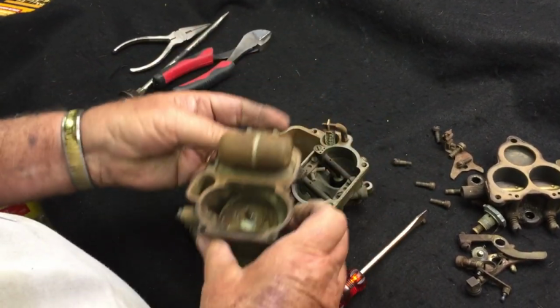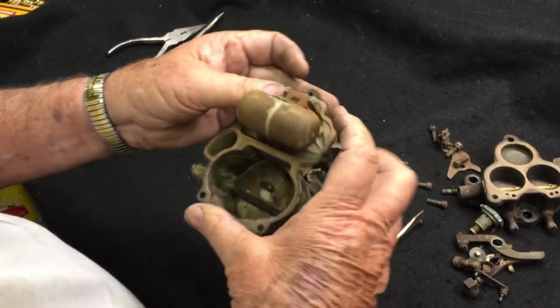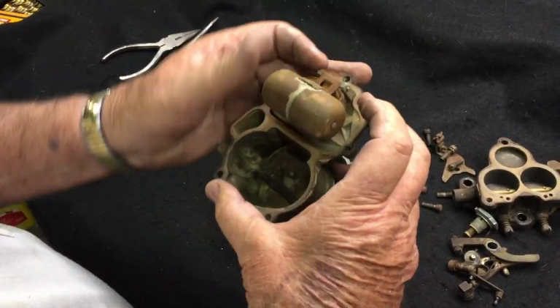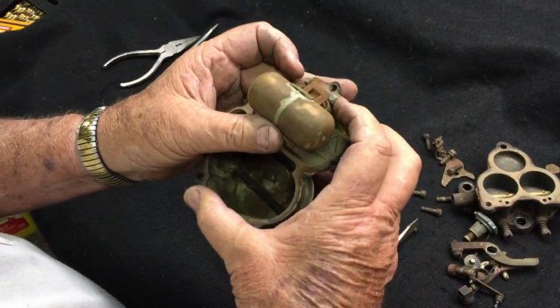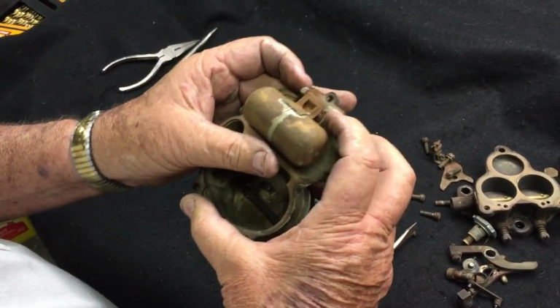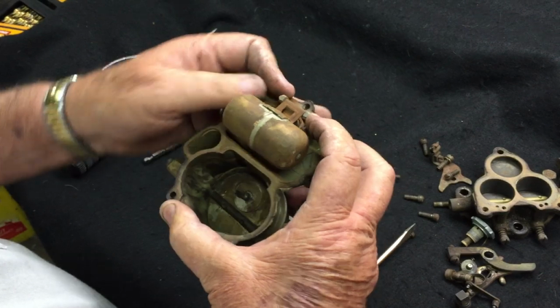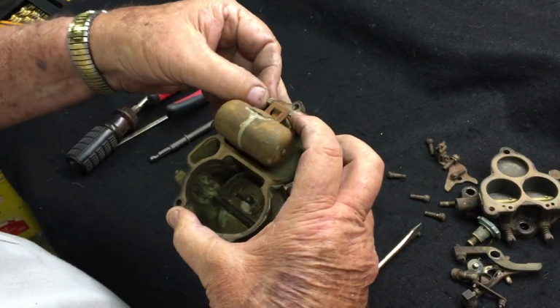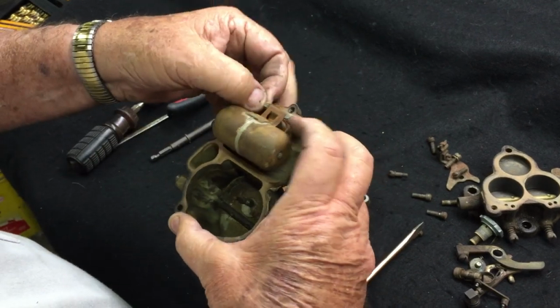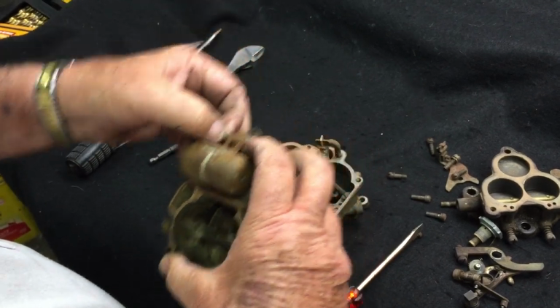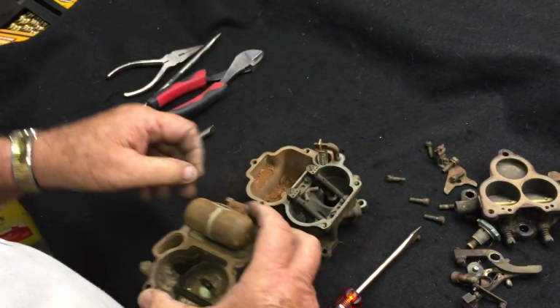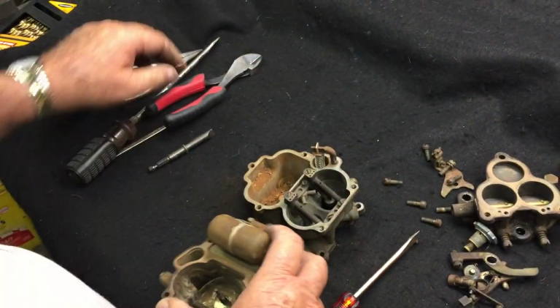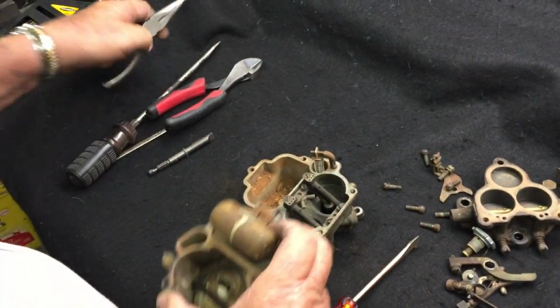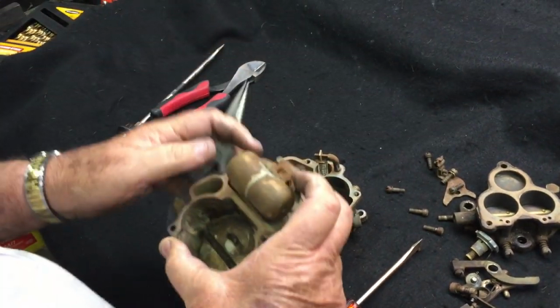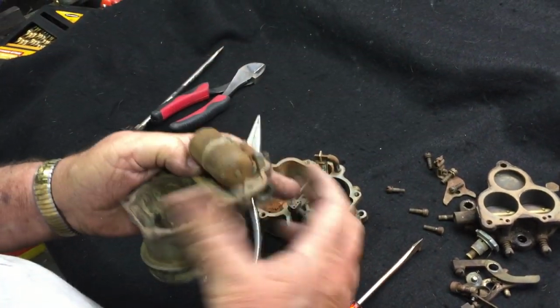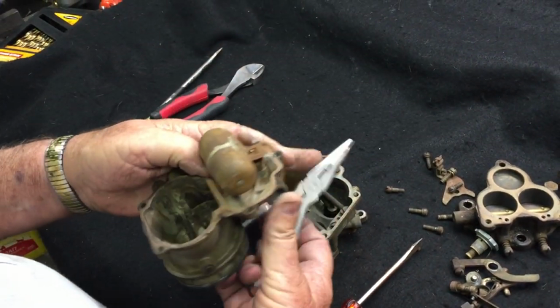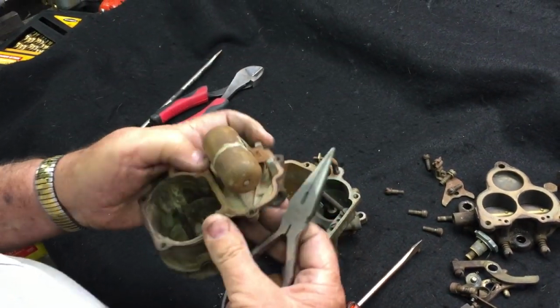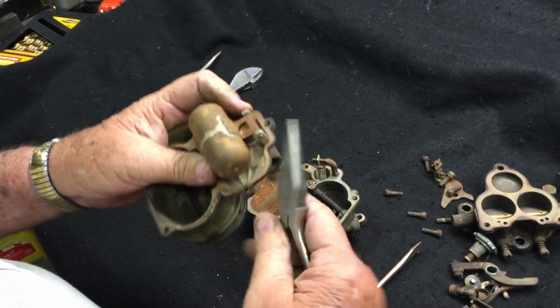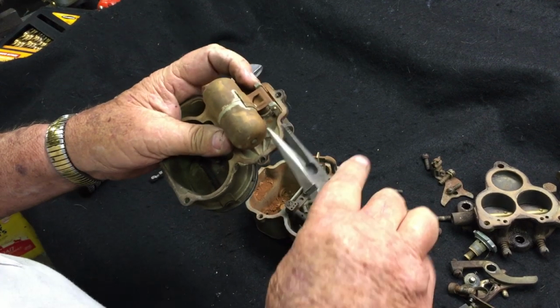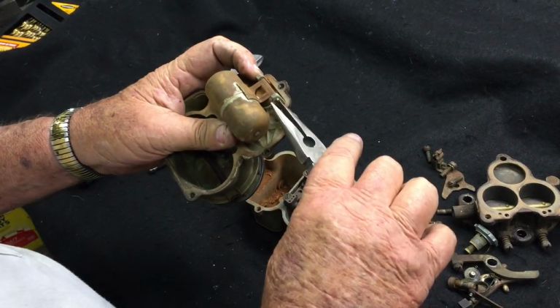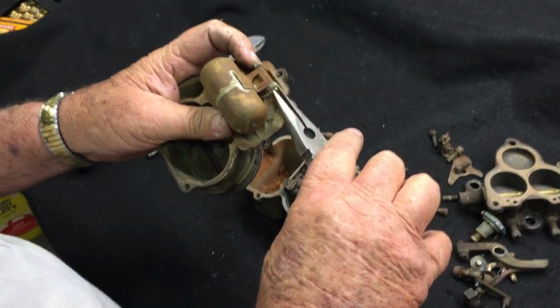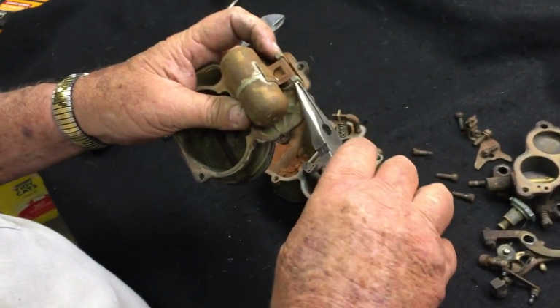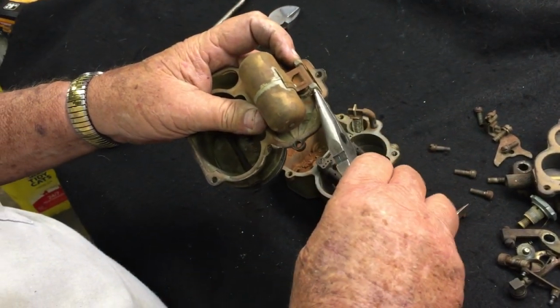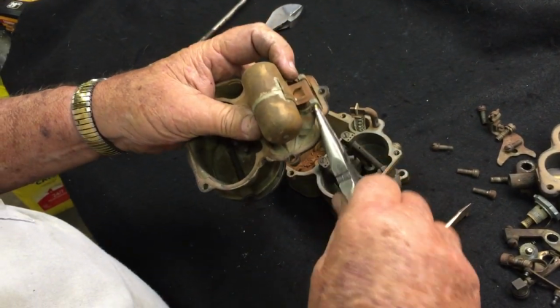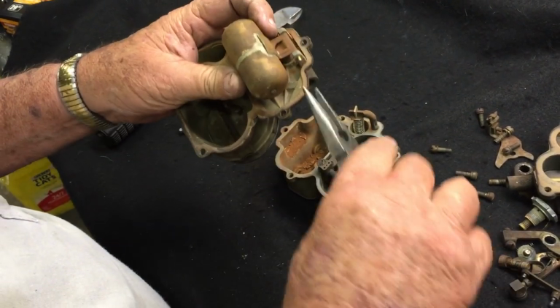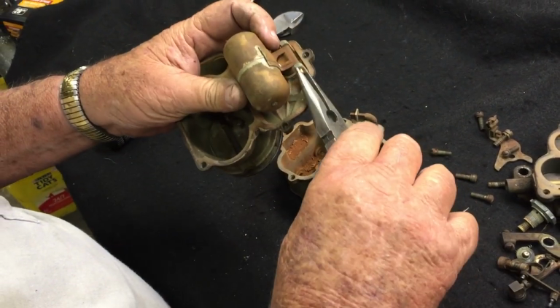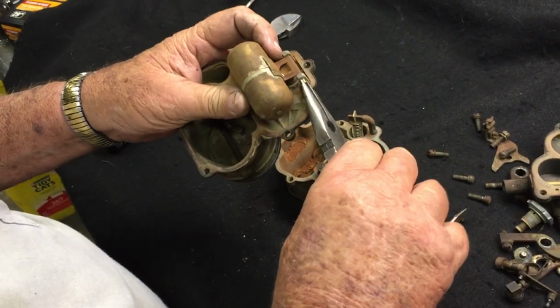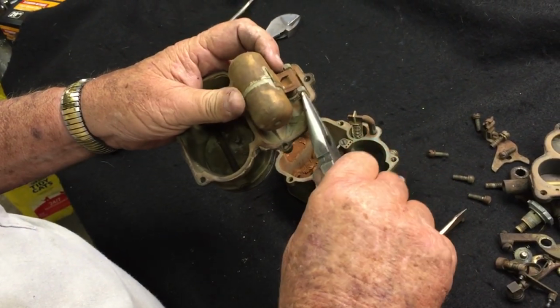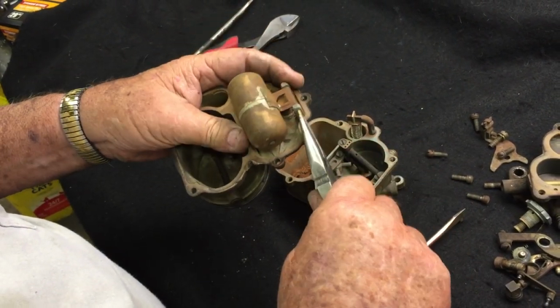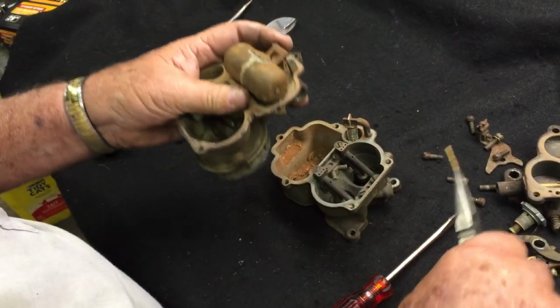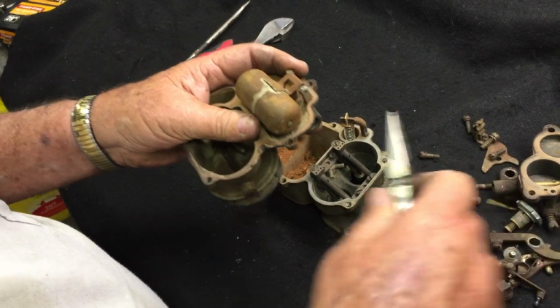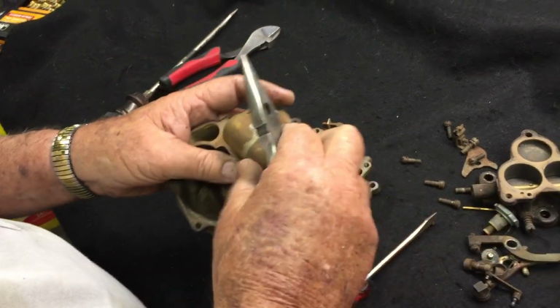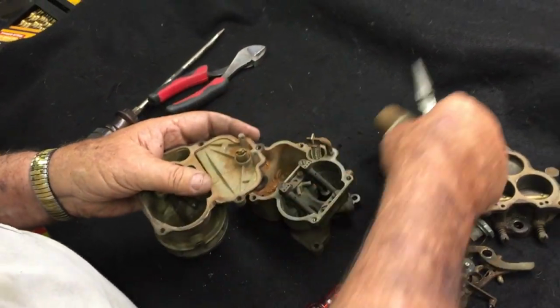Your float pin is right here — you can generally just push it out. If it's real short, sometimes you have to use a pair of needle-nose pliers to grab the end of it. Pull the float pin out and take out your float.